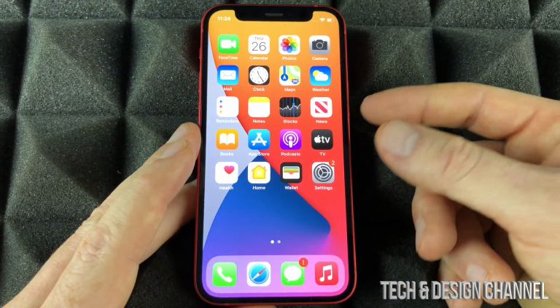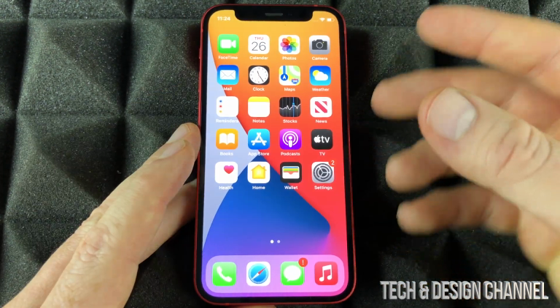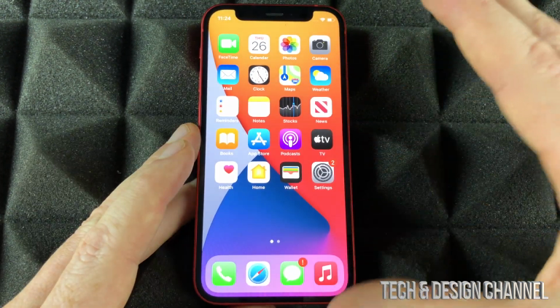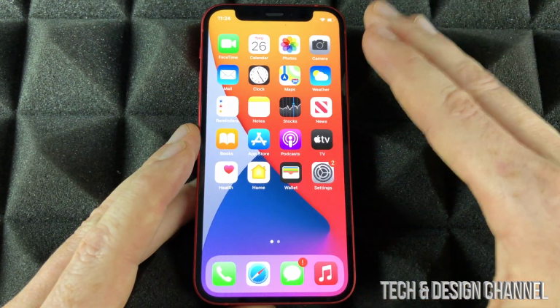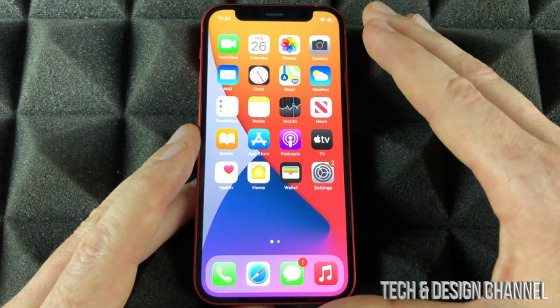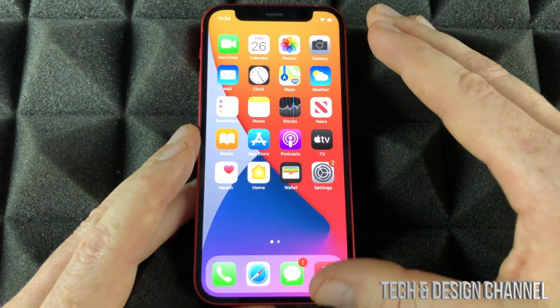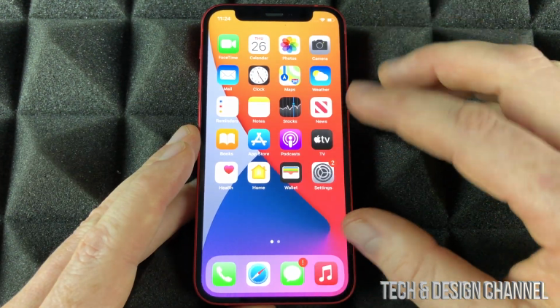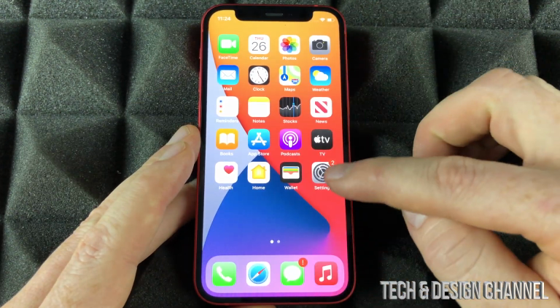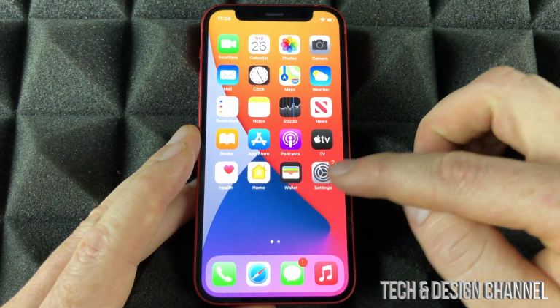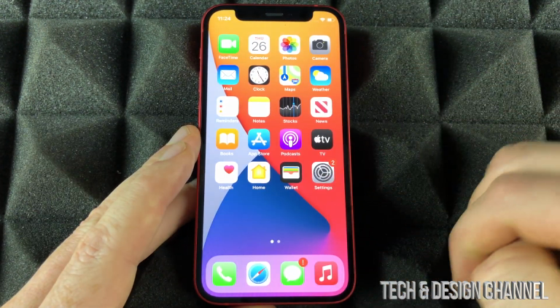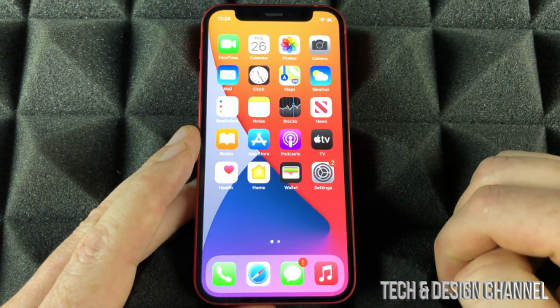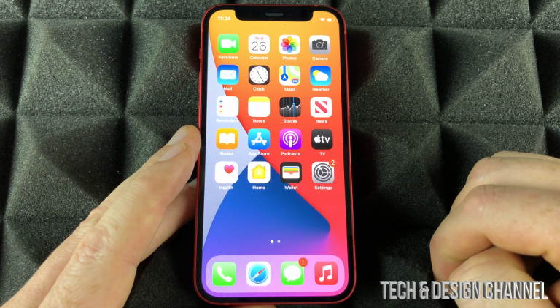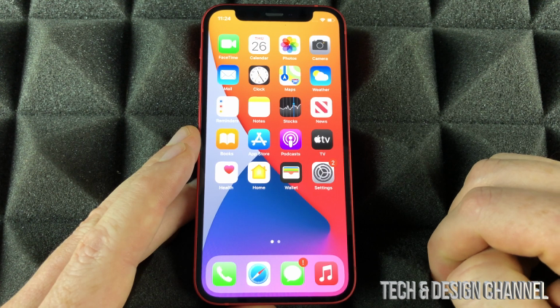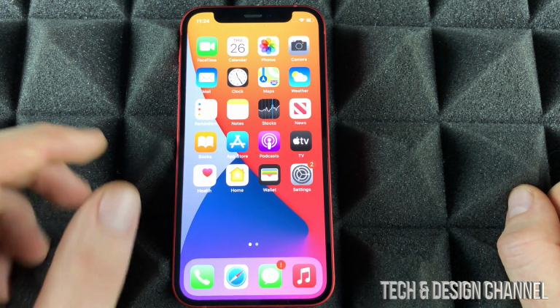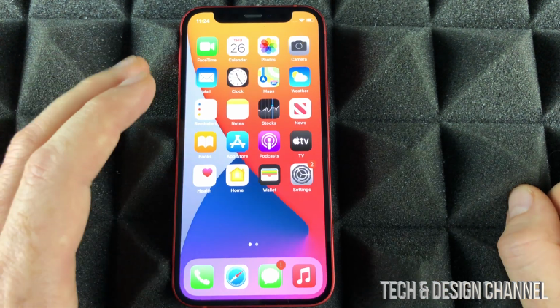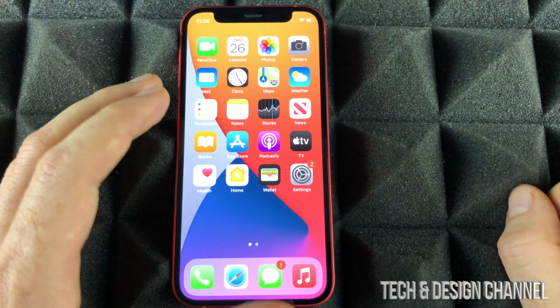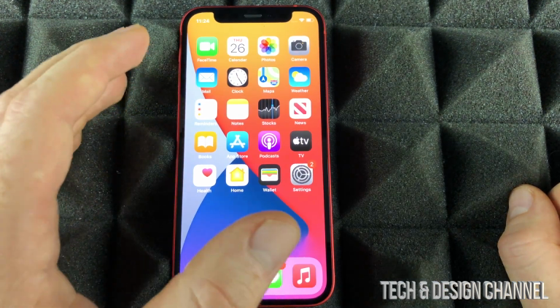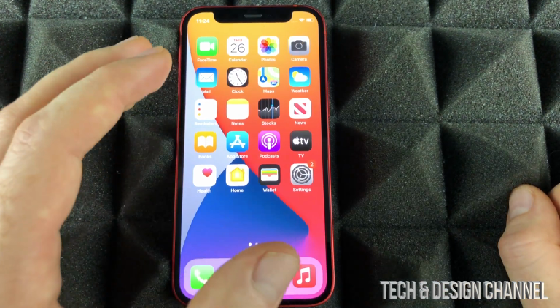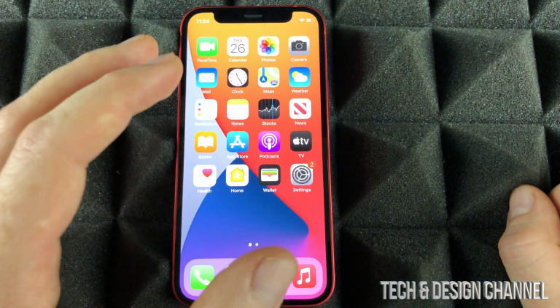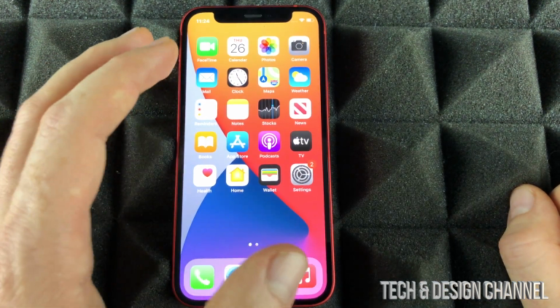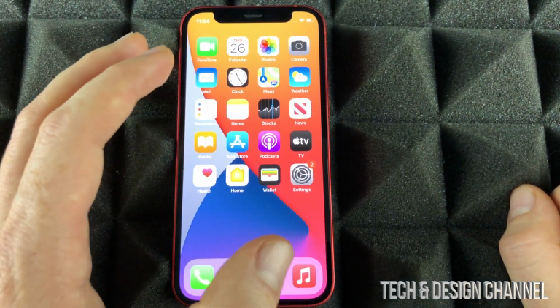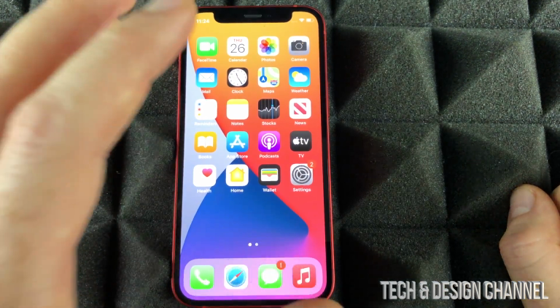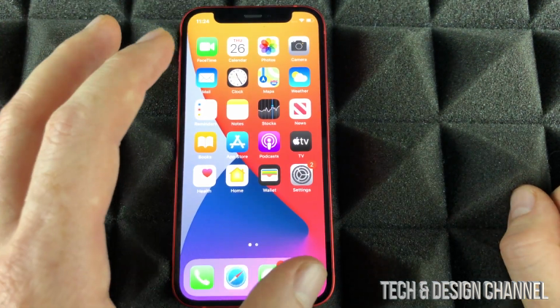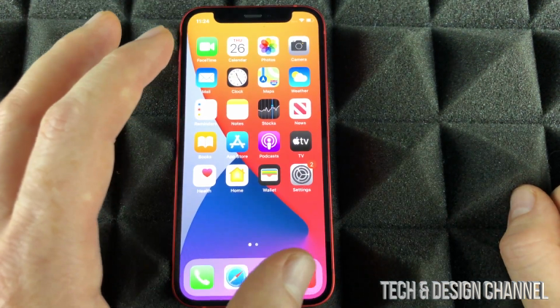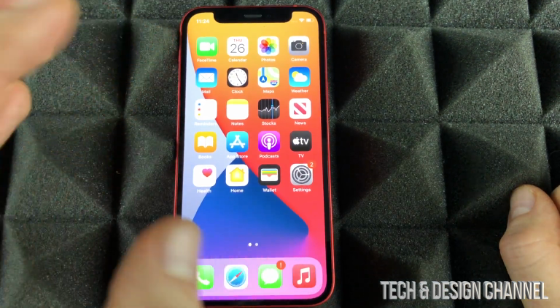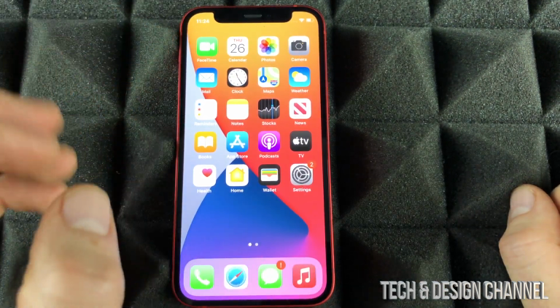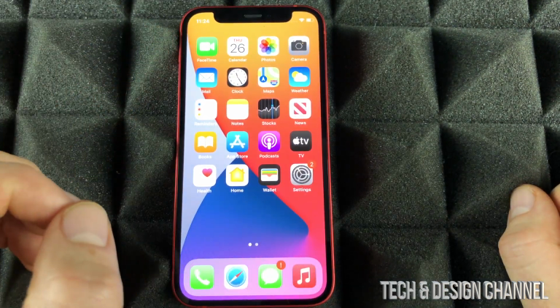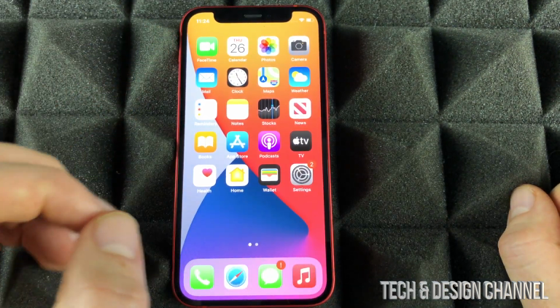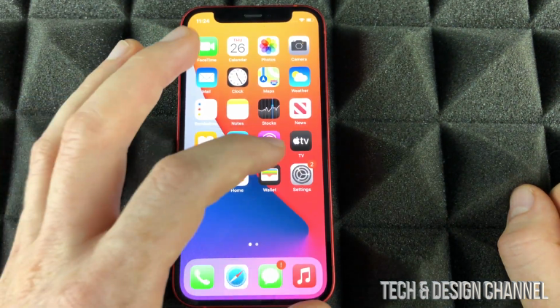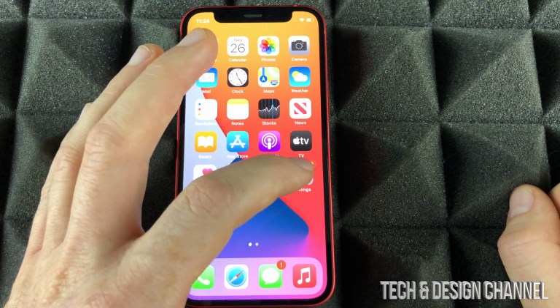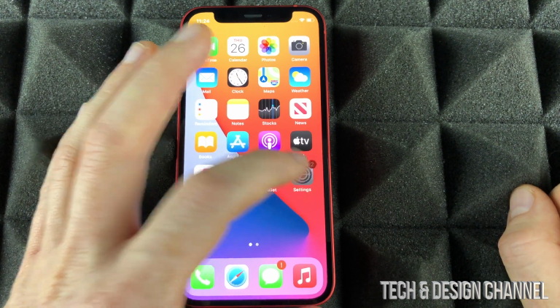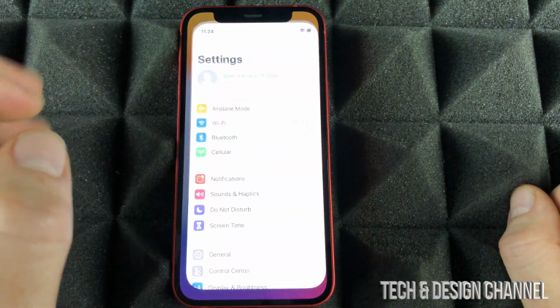Almost everything I showed you can be done from within your settings. Now I'm going to show you one of the most important things that you should set up on your new phone — let's go right into settings.